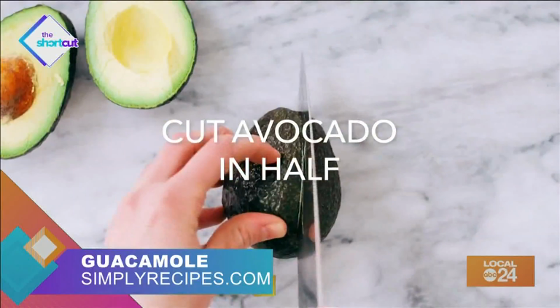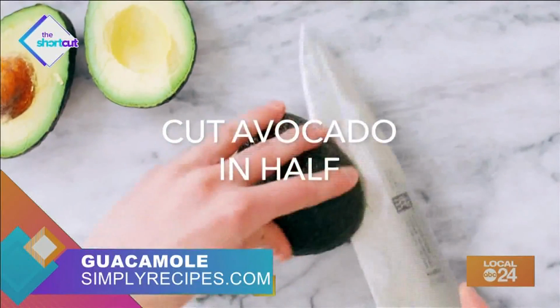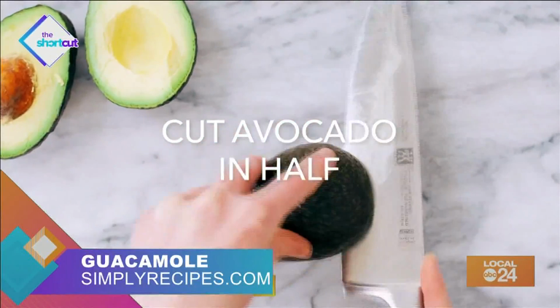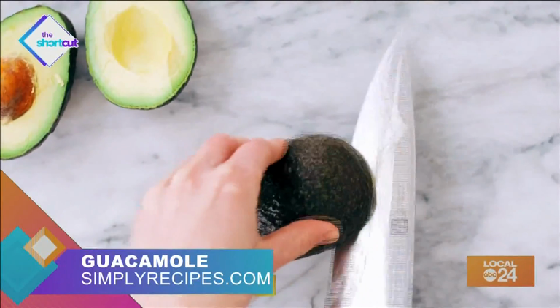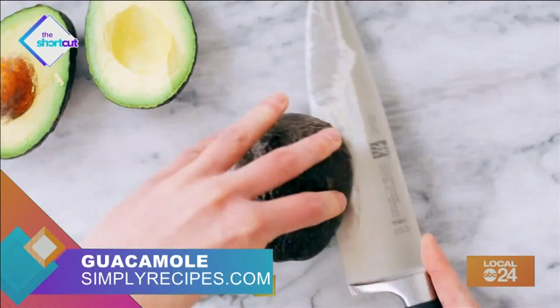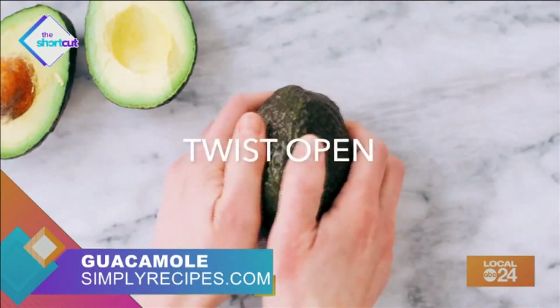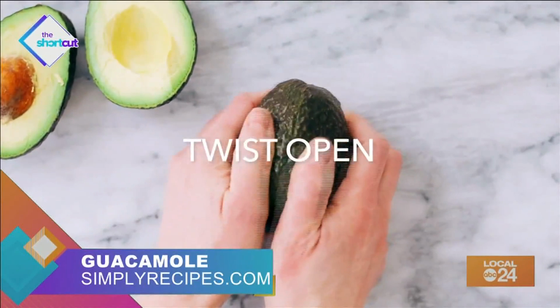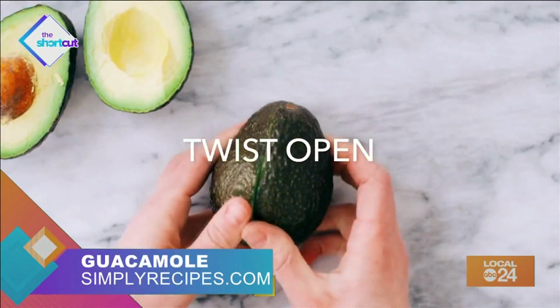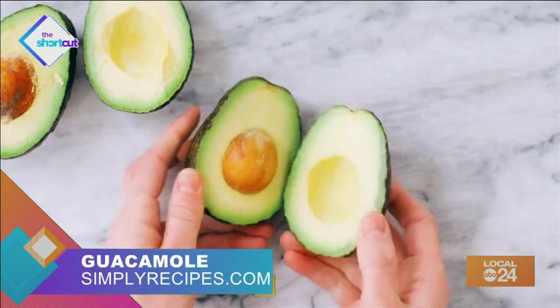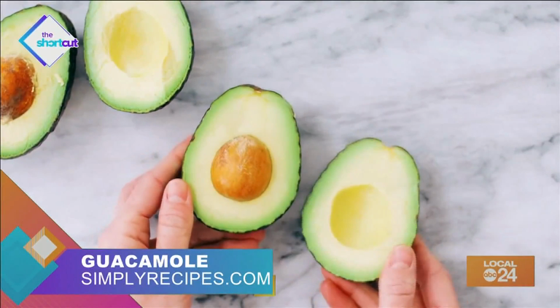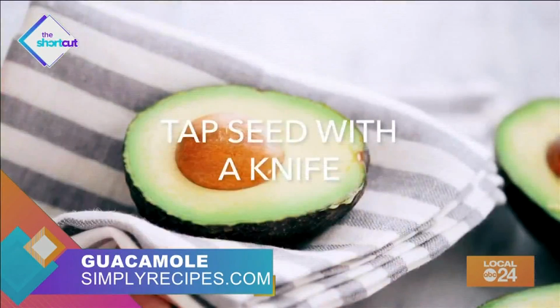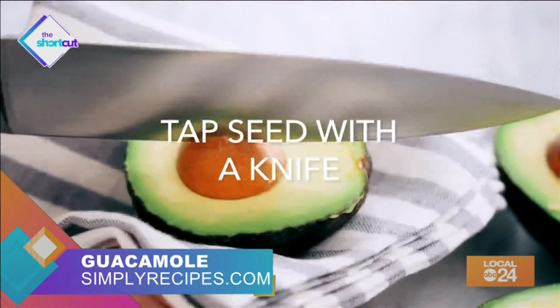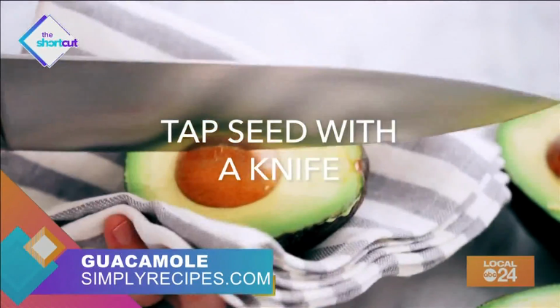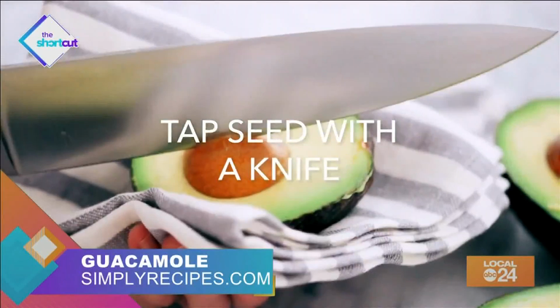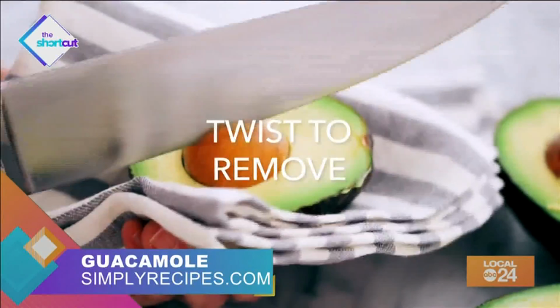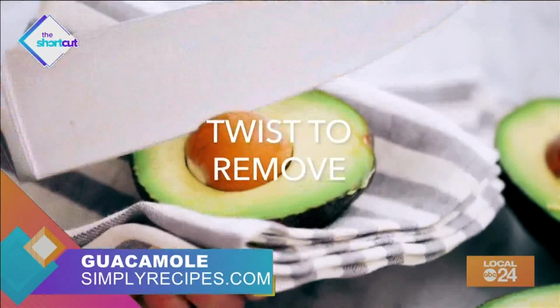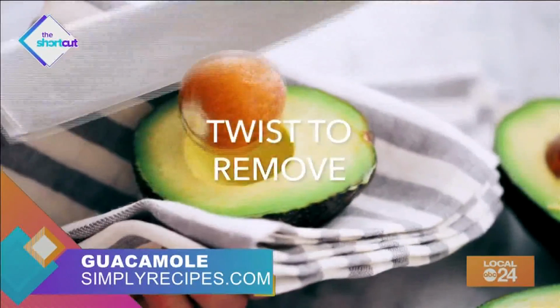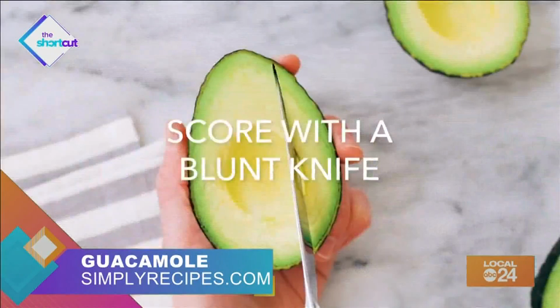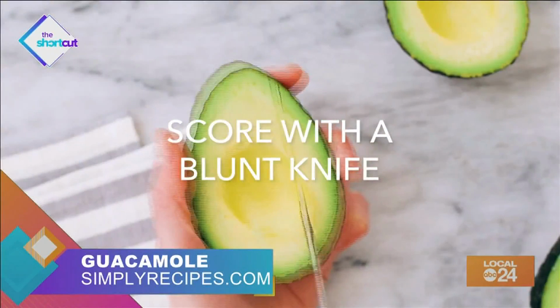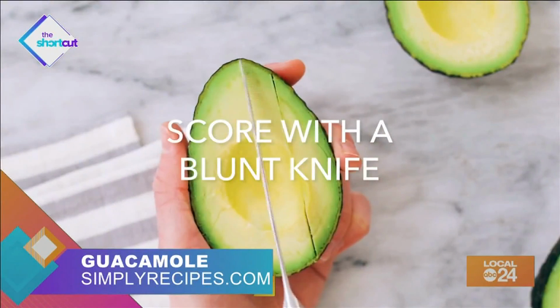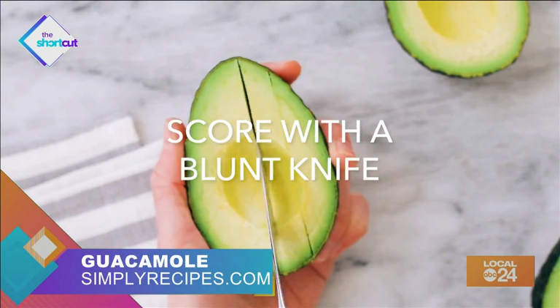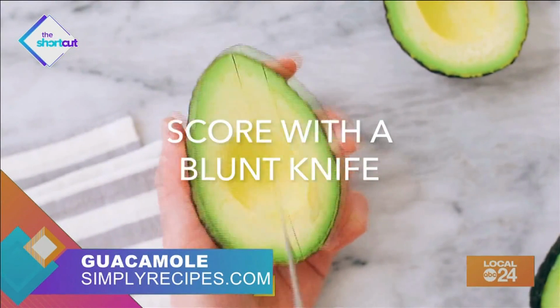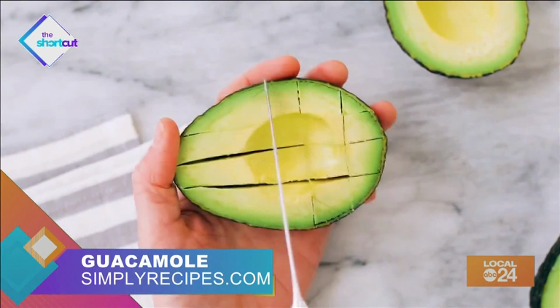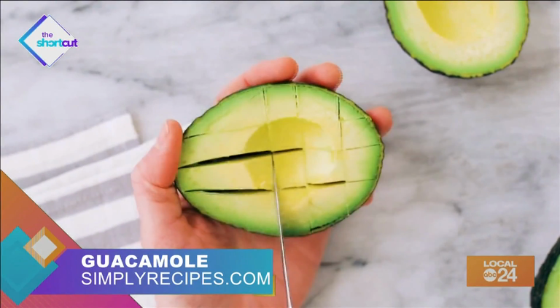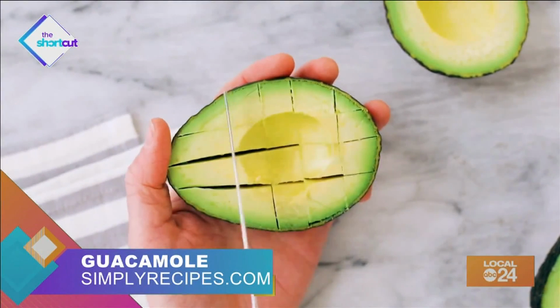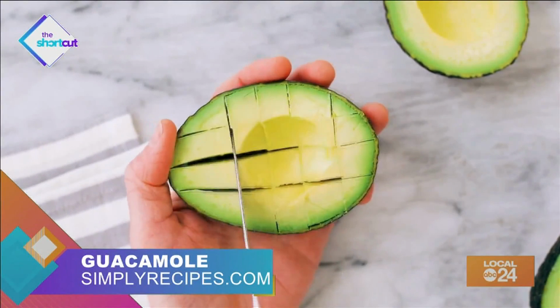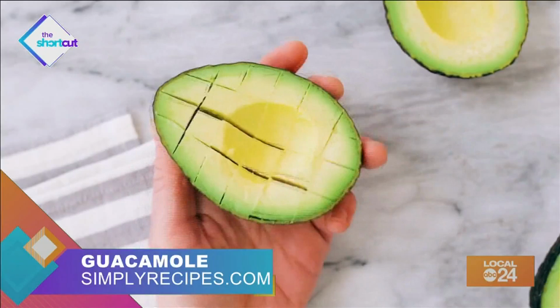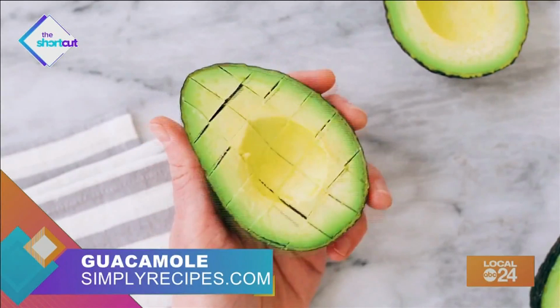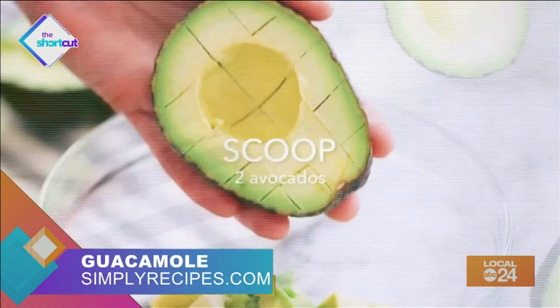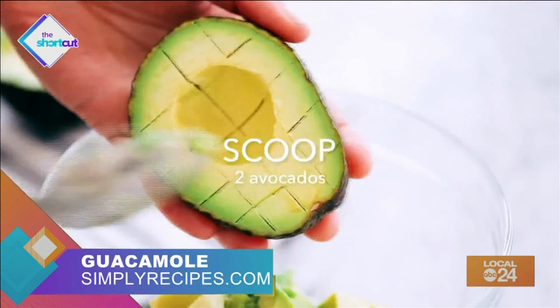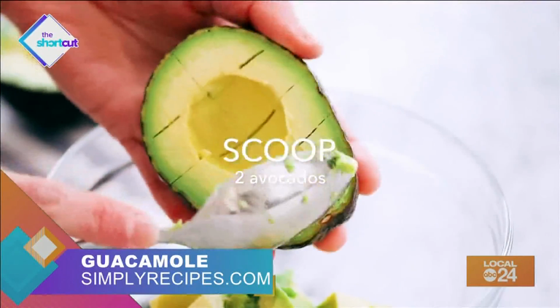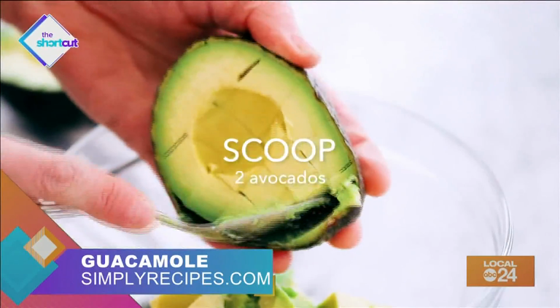First, cut your two avocados in half and twist to open them. To get the seed out, tap it with a knife and twist it to remove. Next, score your avocado with a knife — all that means is create squares inside and scoop it out.